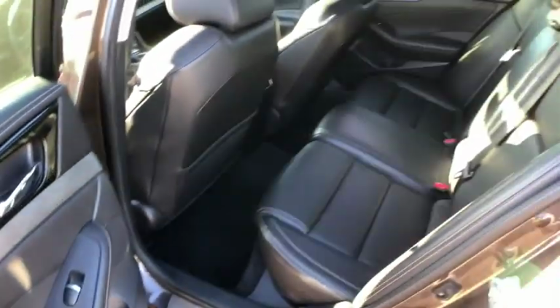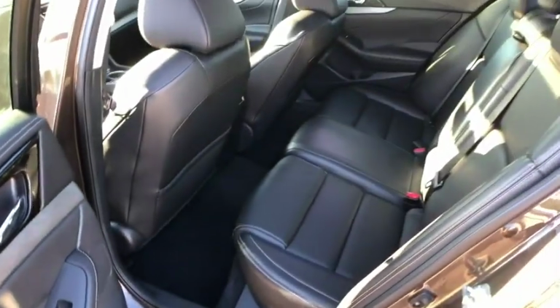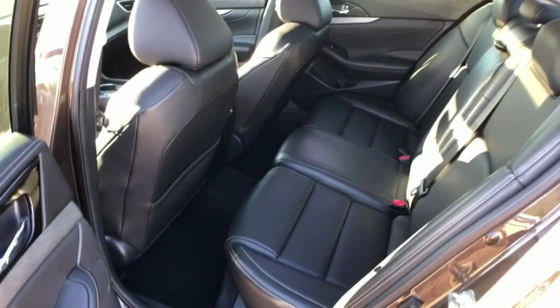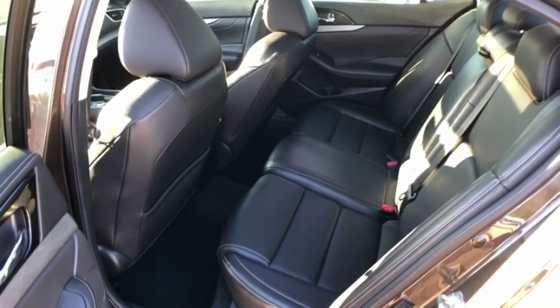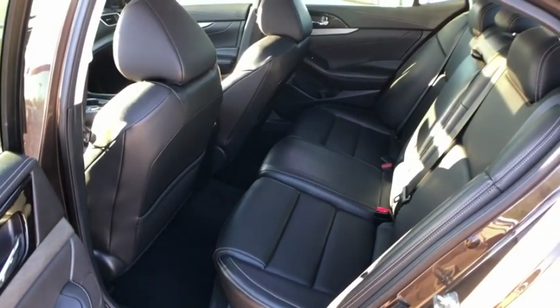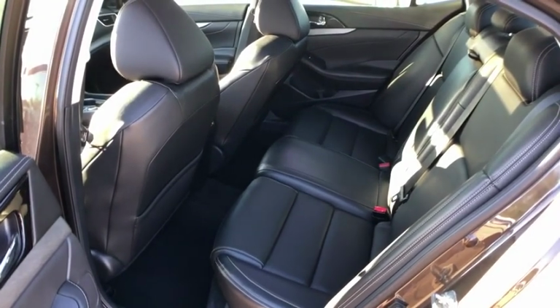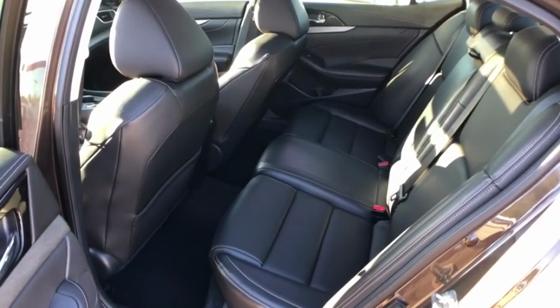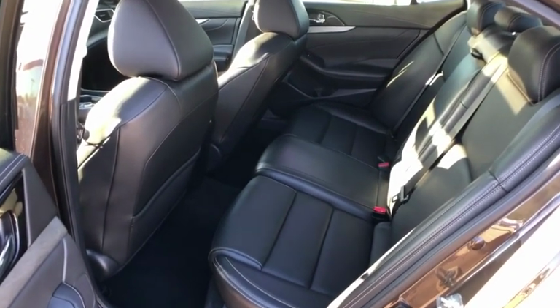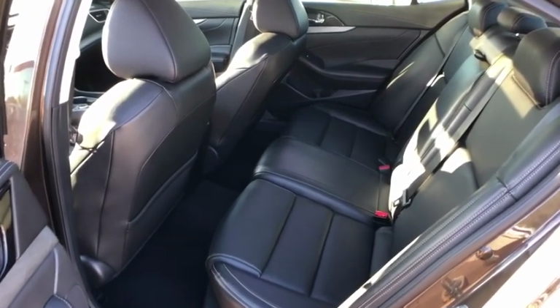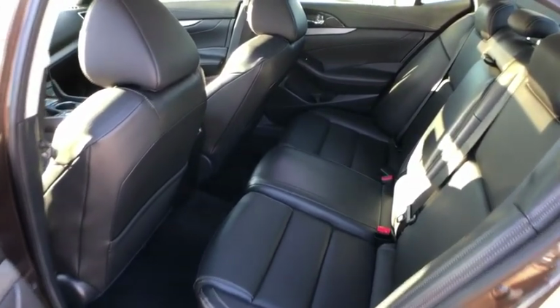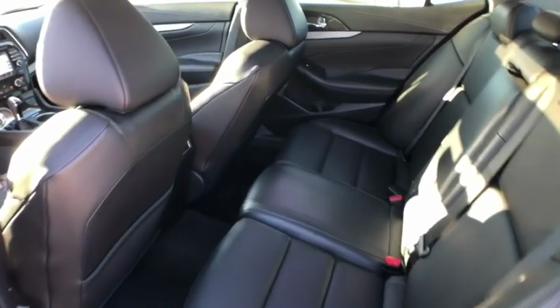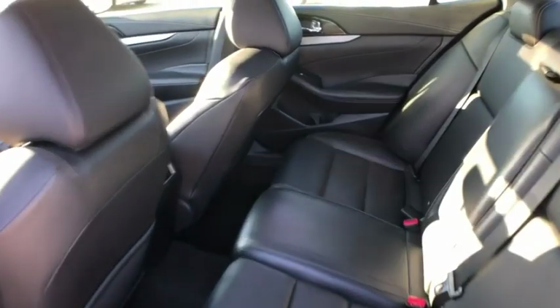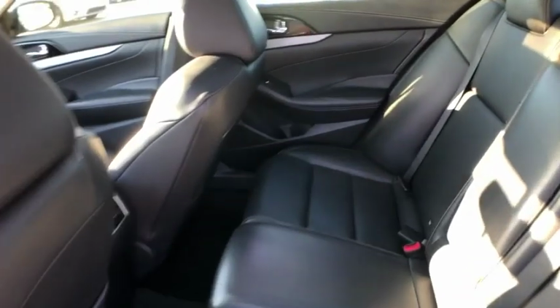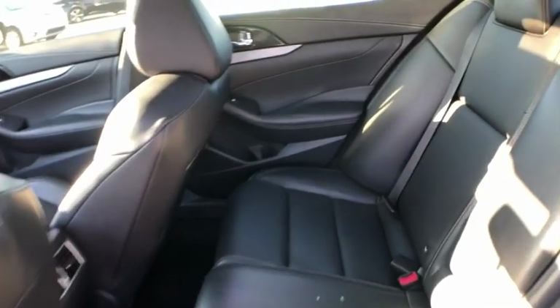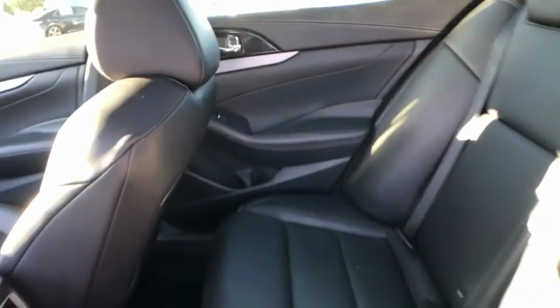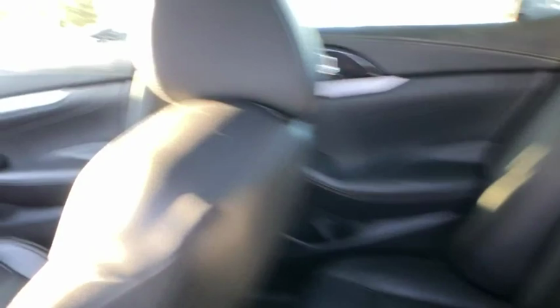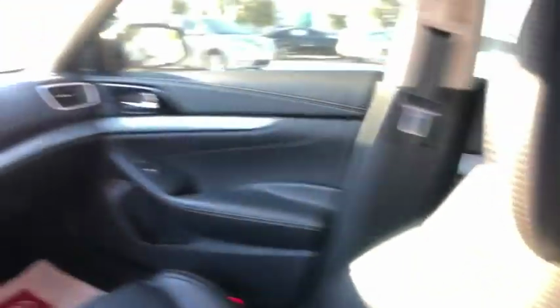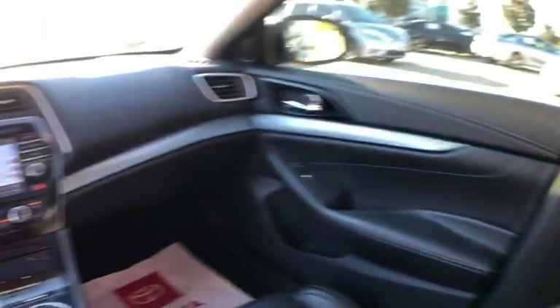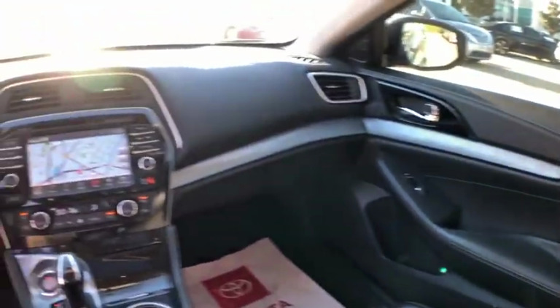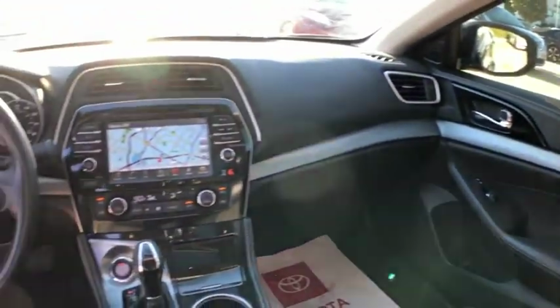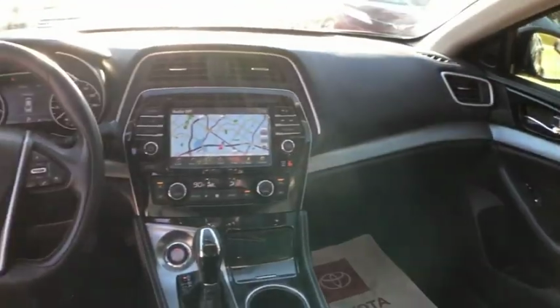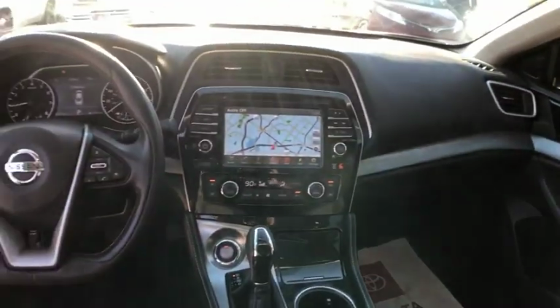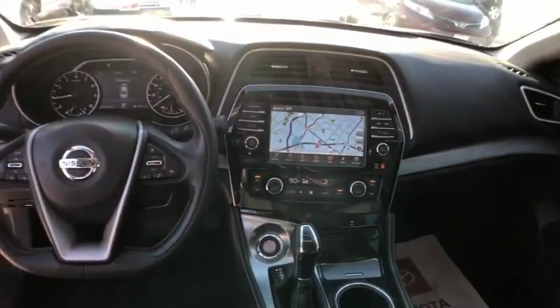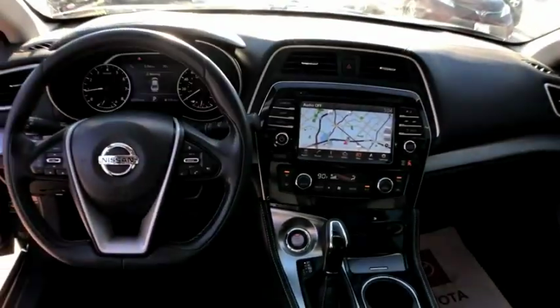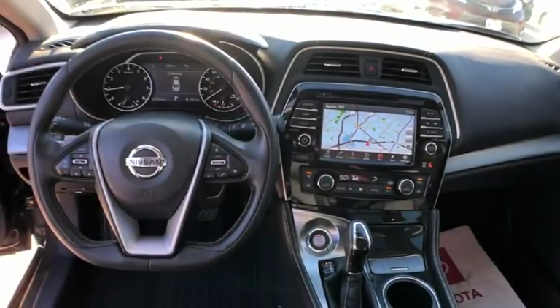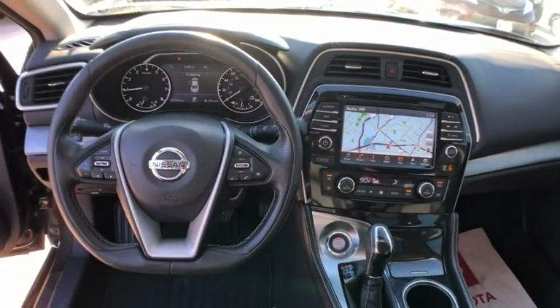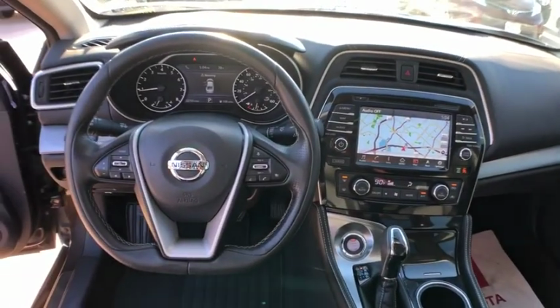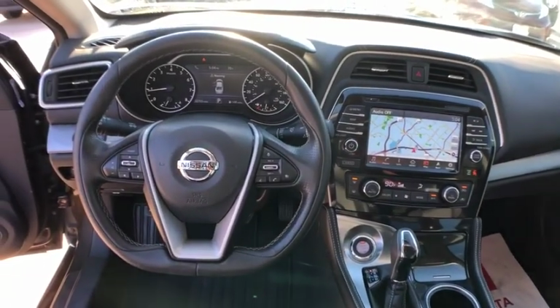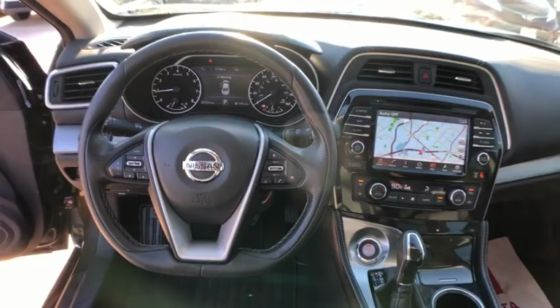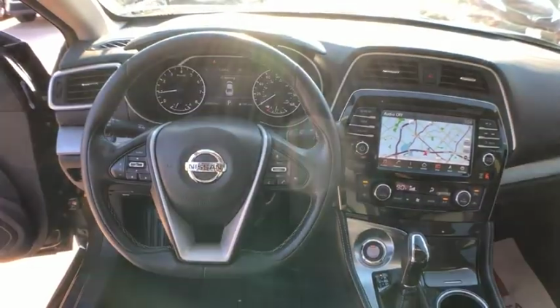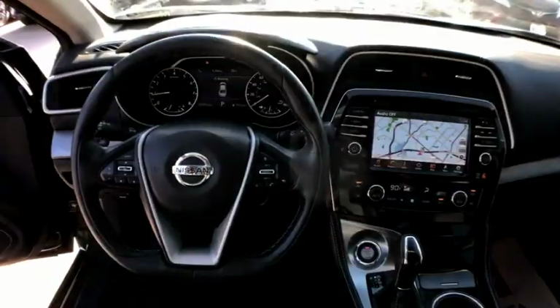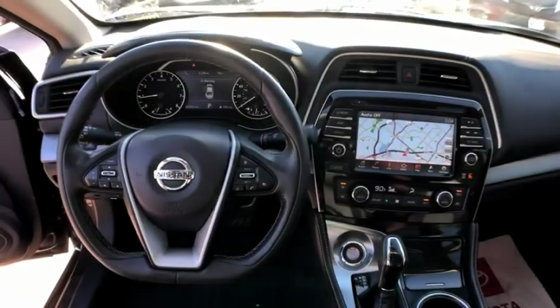Heated front seats, power windows, rear window defroster, security system, CD player, trip computer, electronic stability control, compass, brake assist, panic alarm. Come take a test drive today.